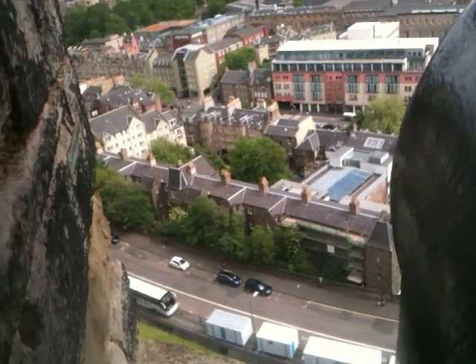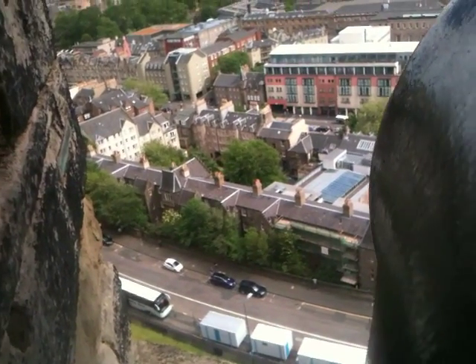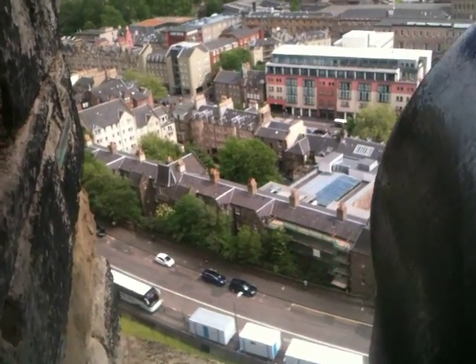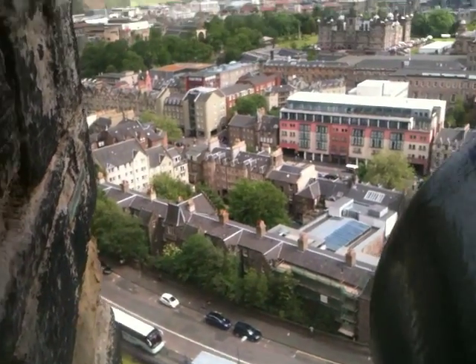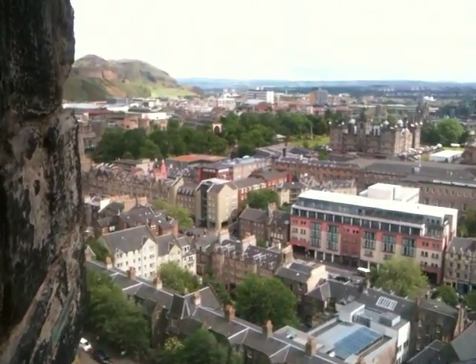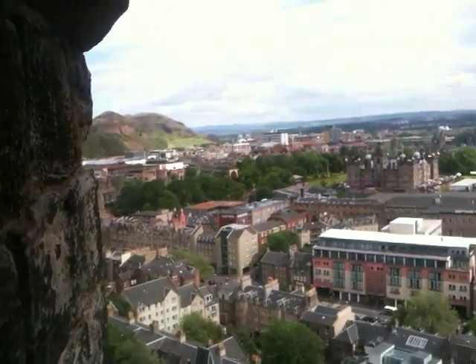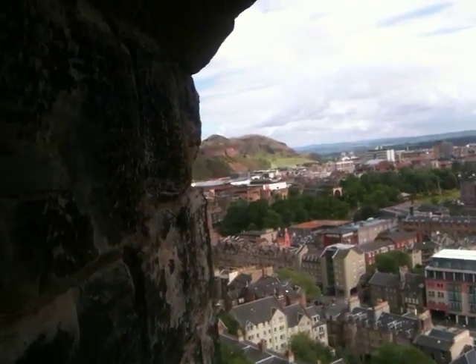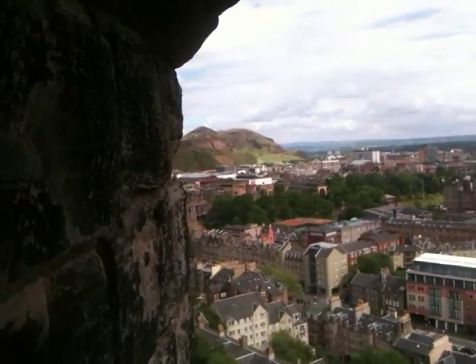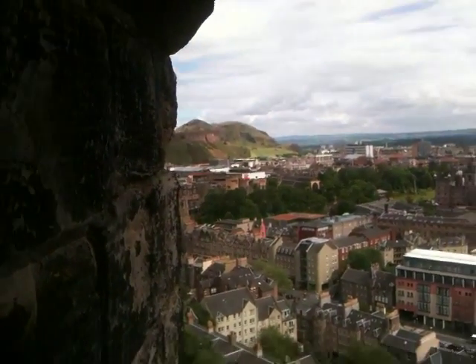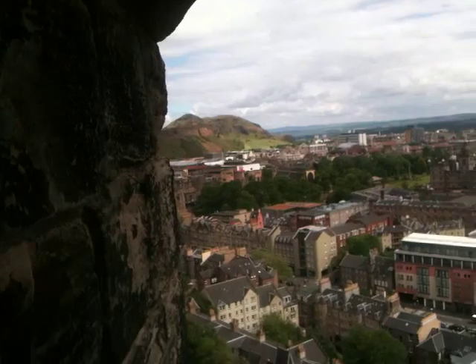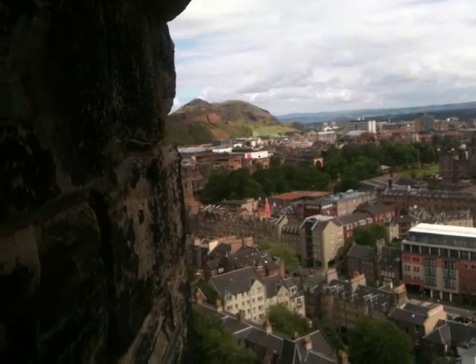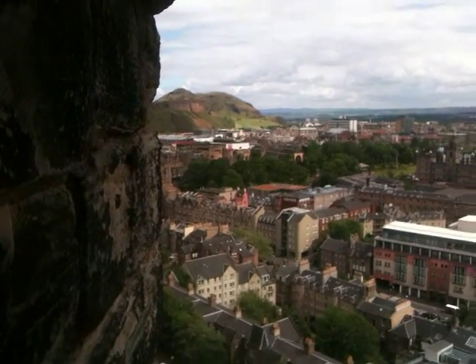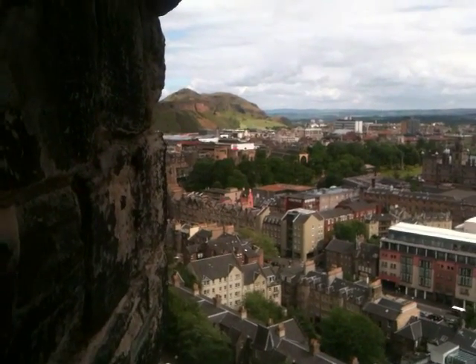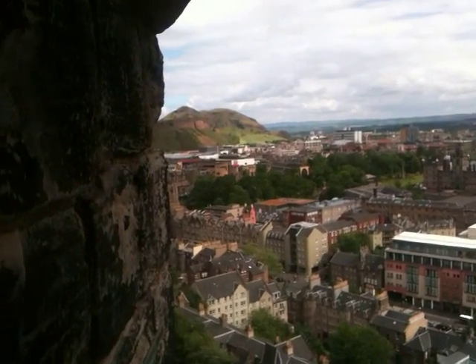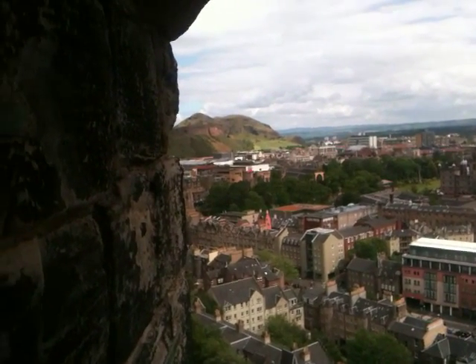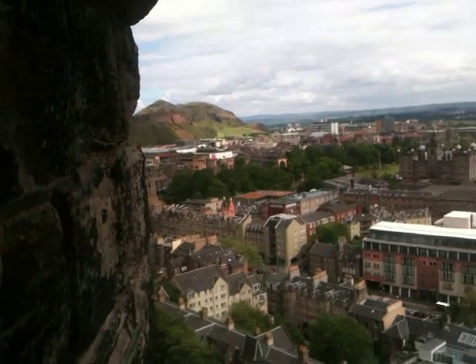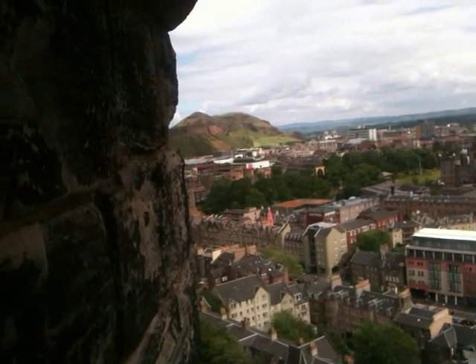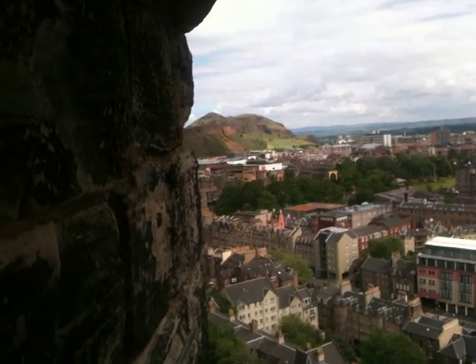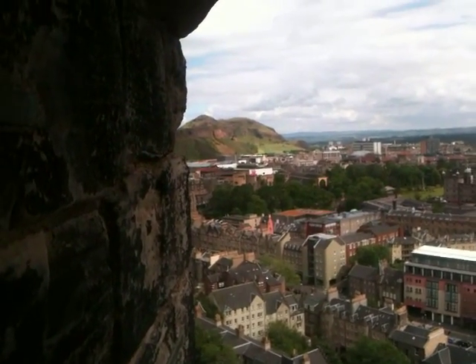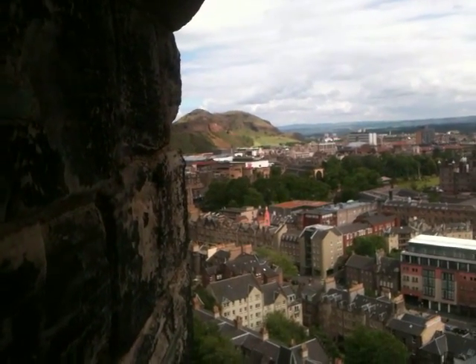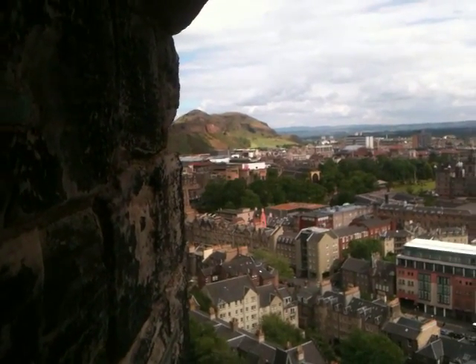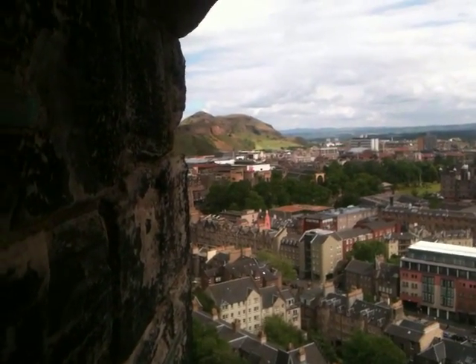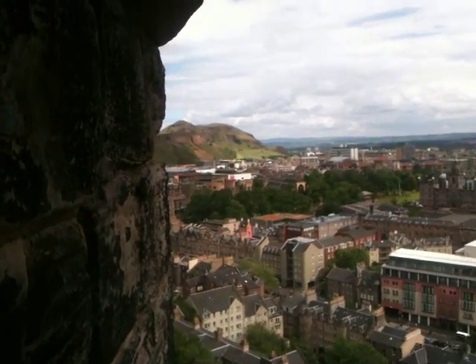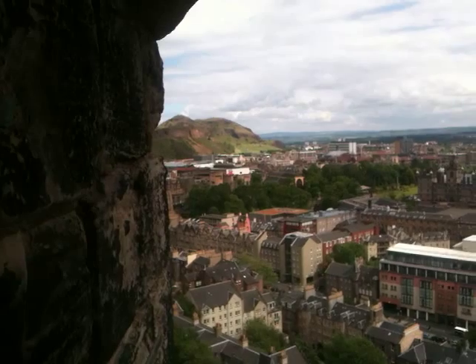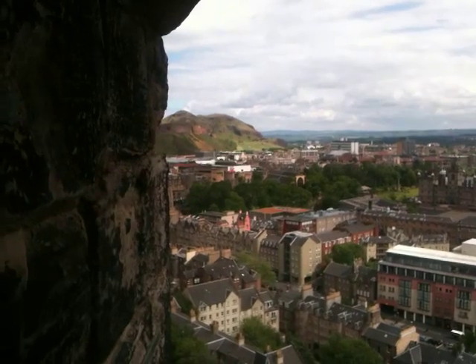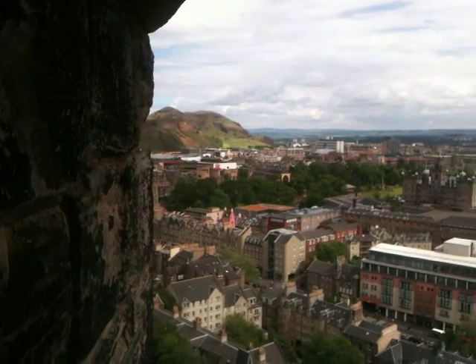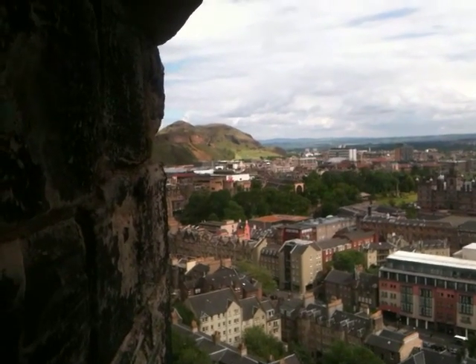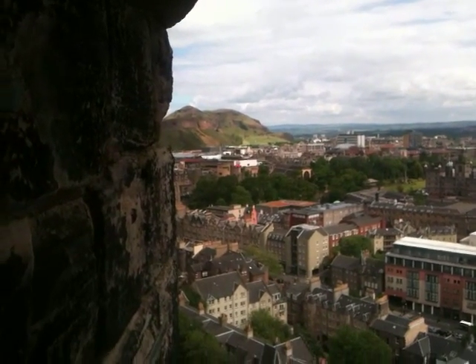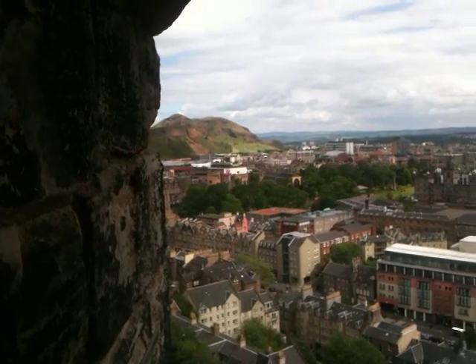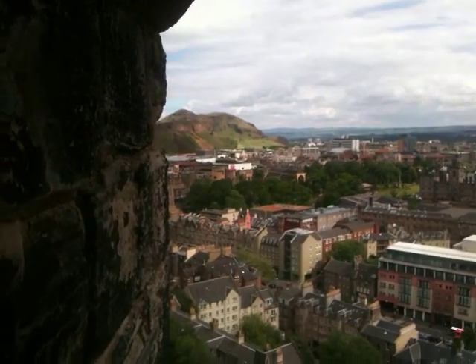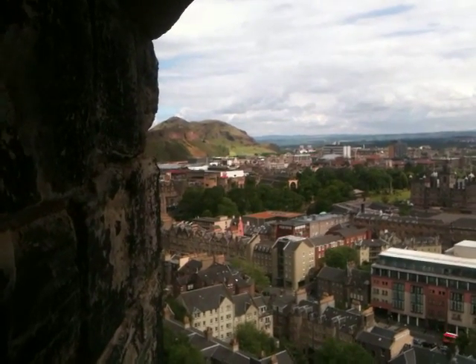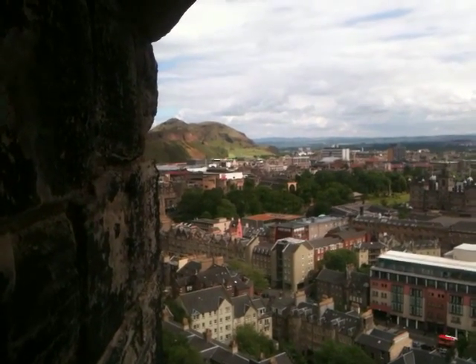So I'll do another video later when I get back. And you see the hill in the distance there — I'm going to climb that tomorrow, hopefully. It's about three miles uphill, so I don't know if I'll survive that, but that's the plan.